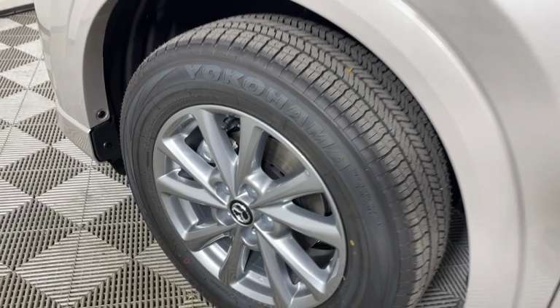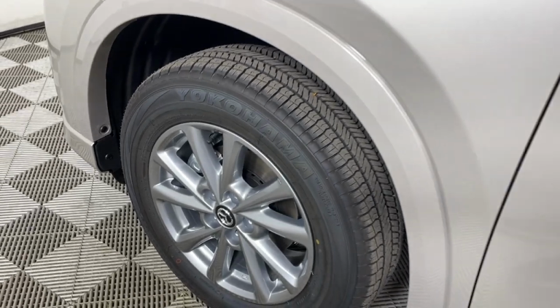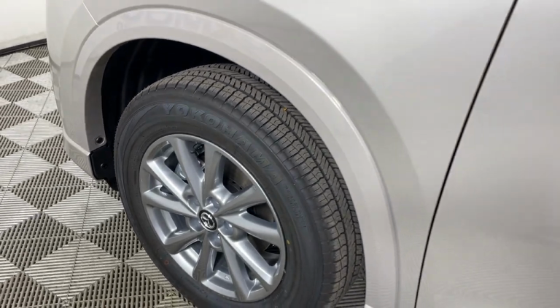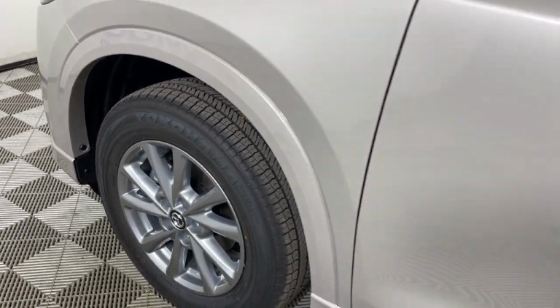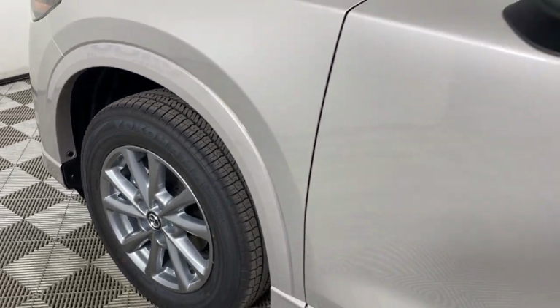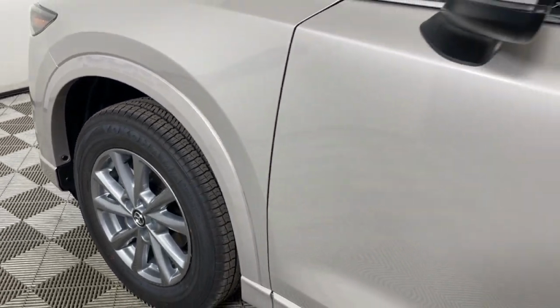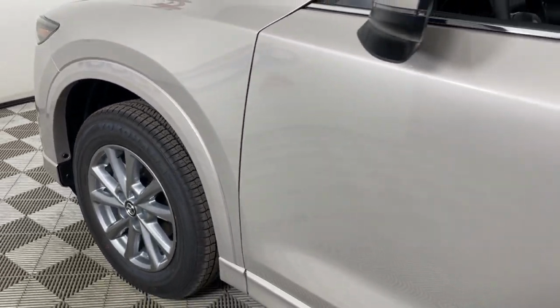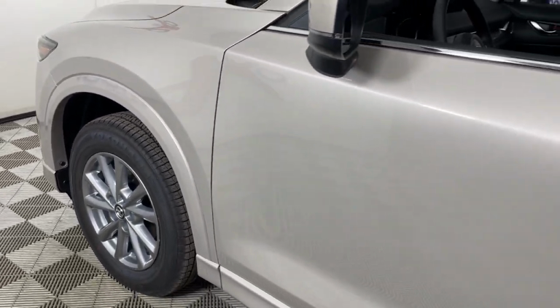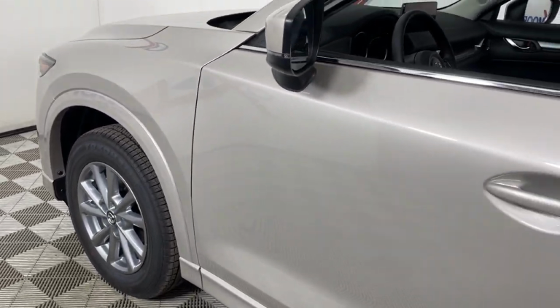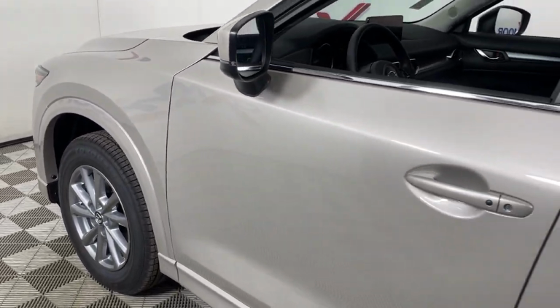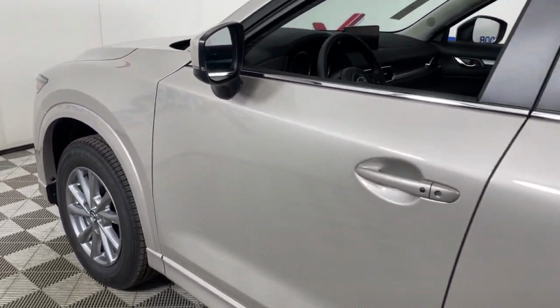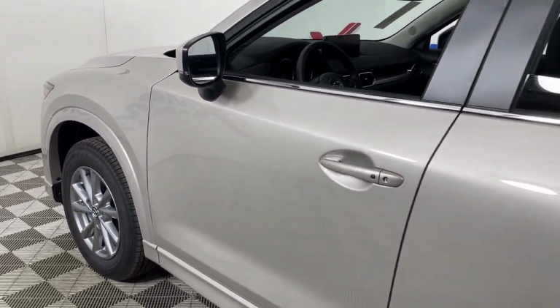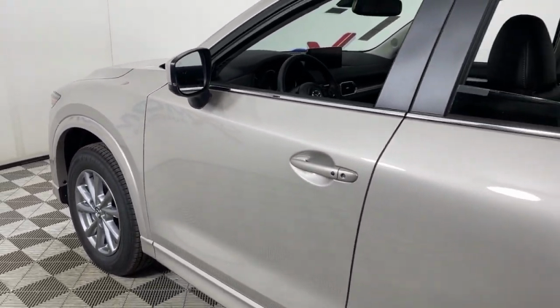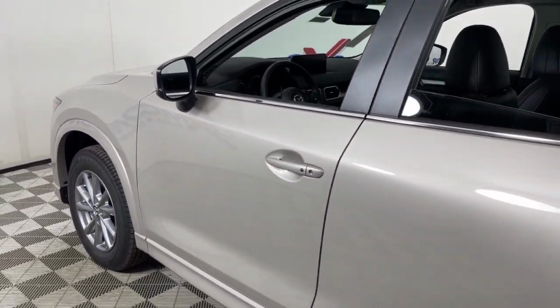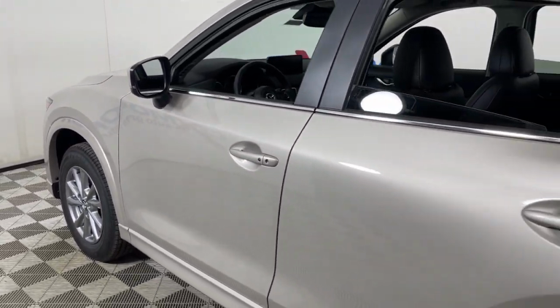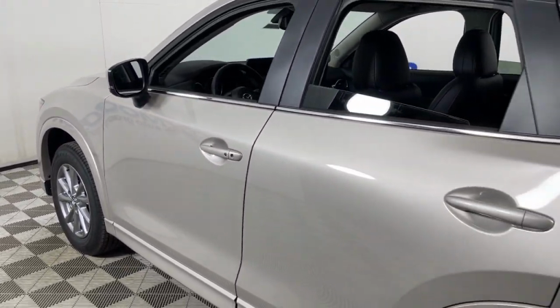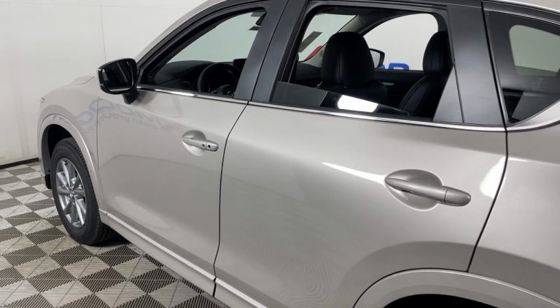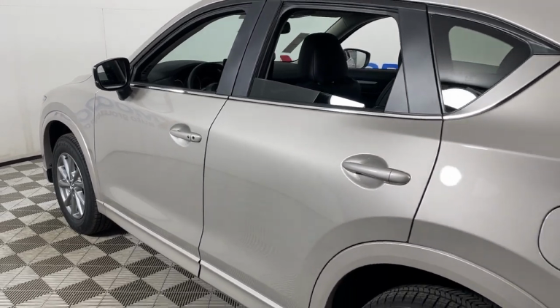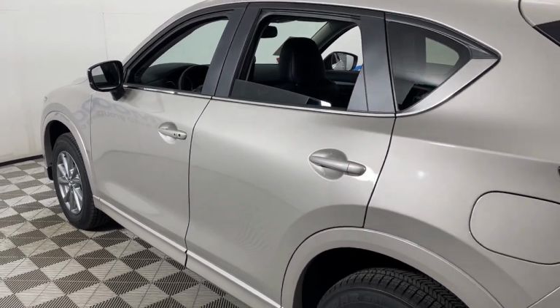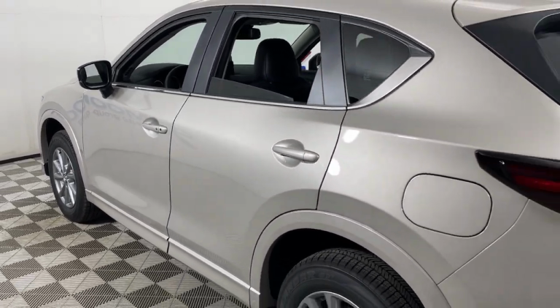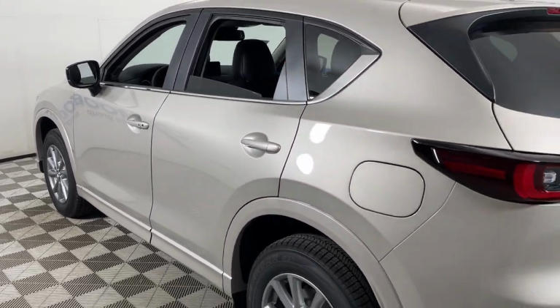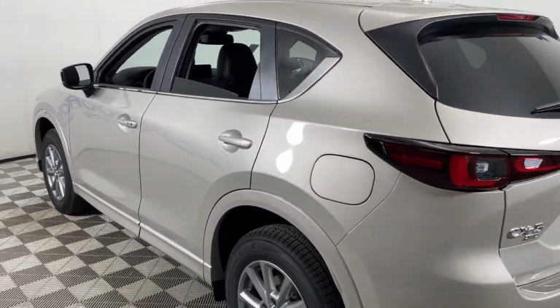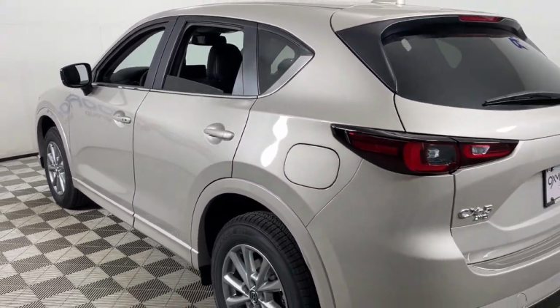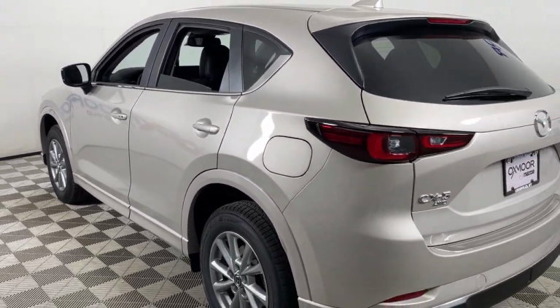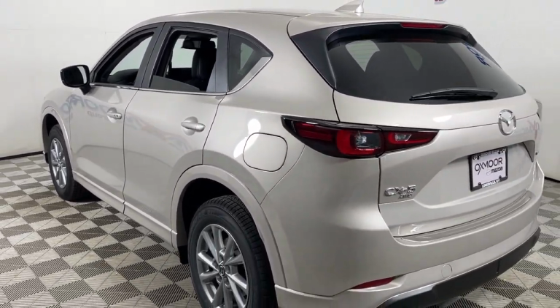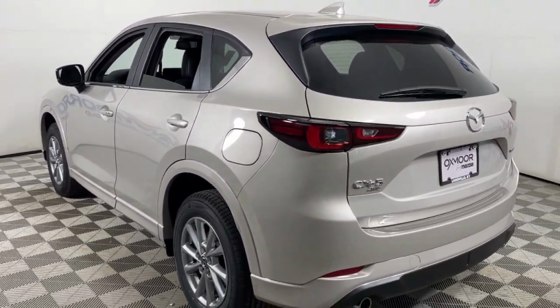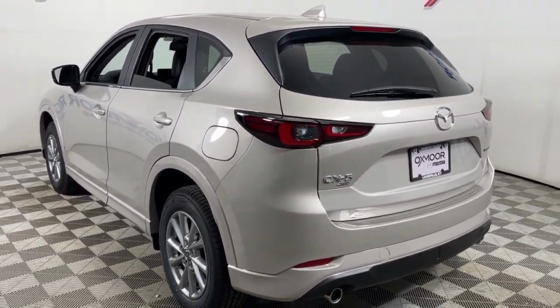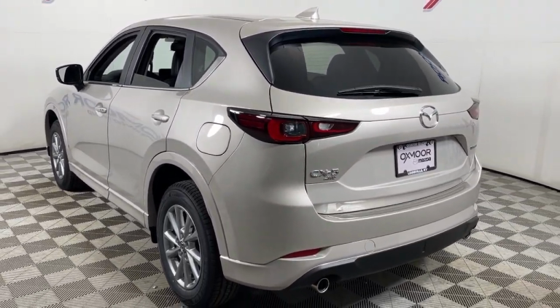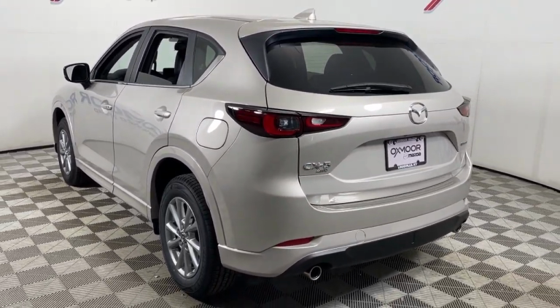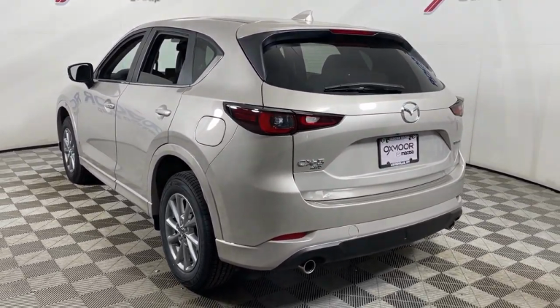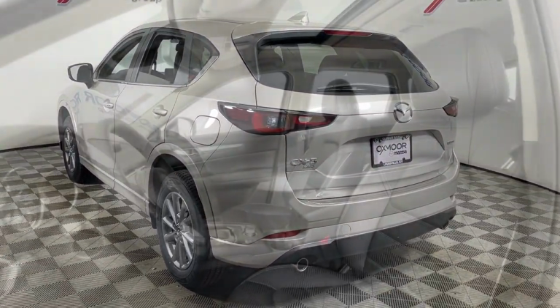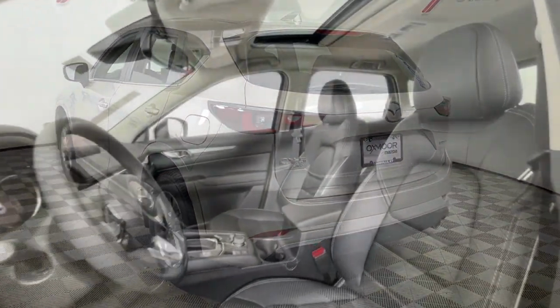Get a feel for the 2024 Mazda CX-5. Here's a stylish CX-5, the SUV that puts your comfort at center stage.